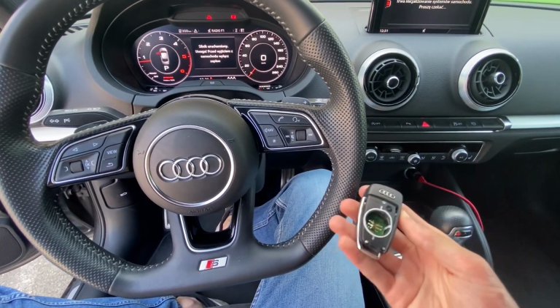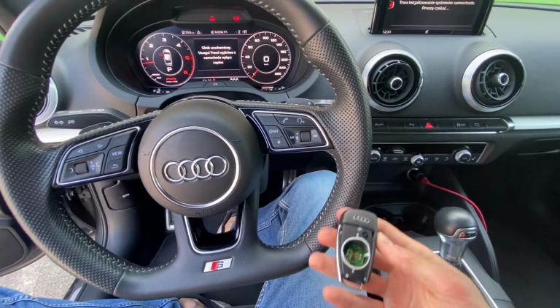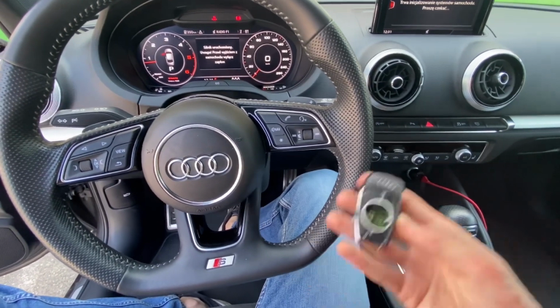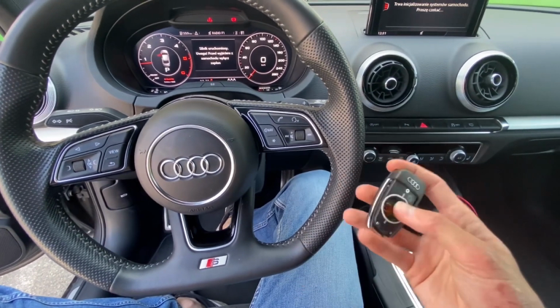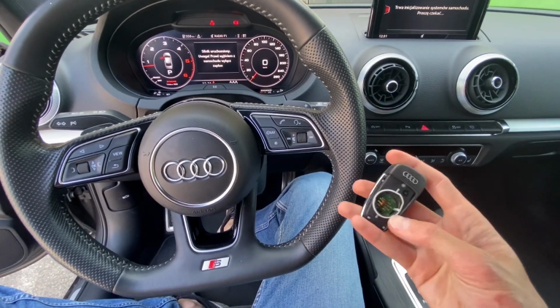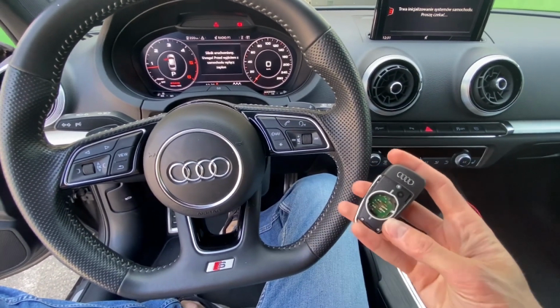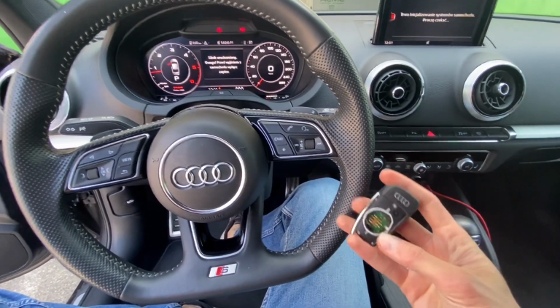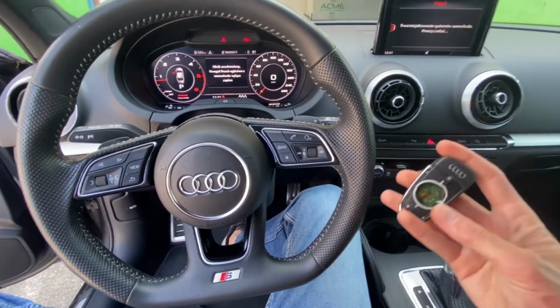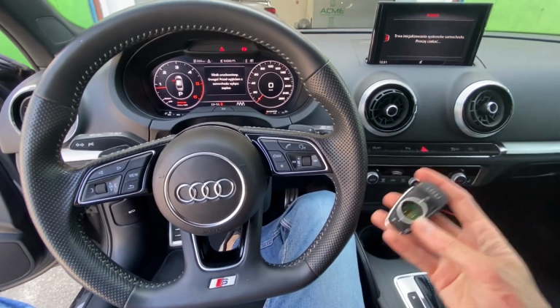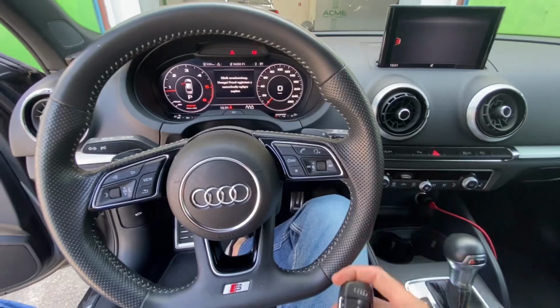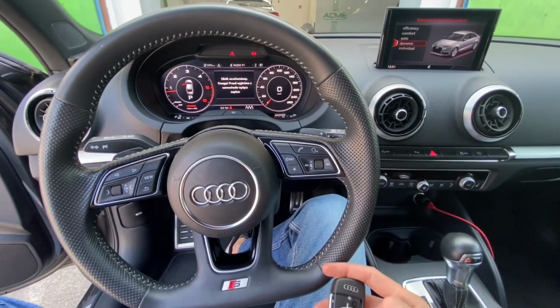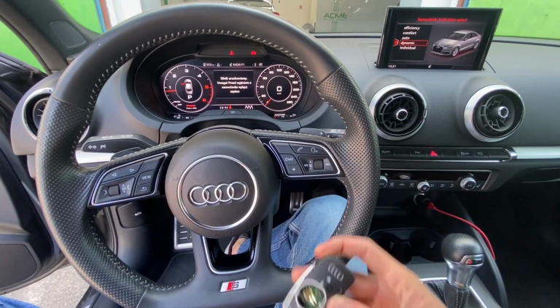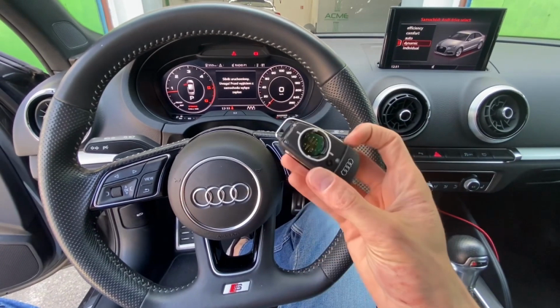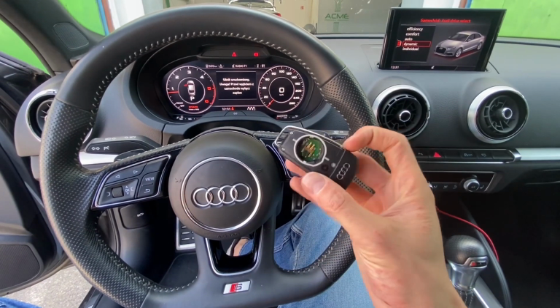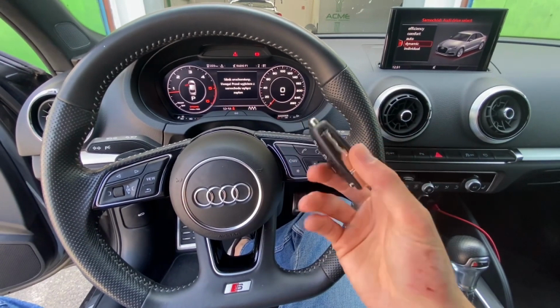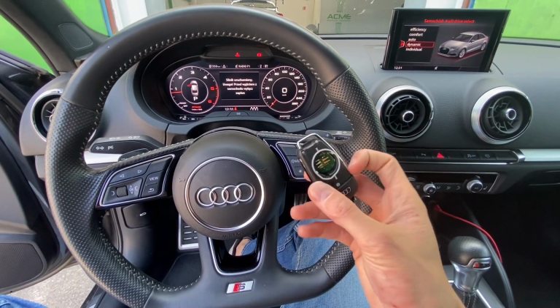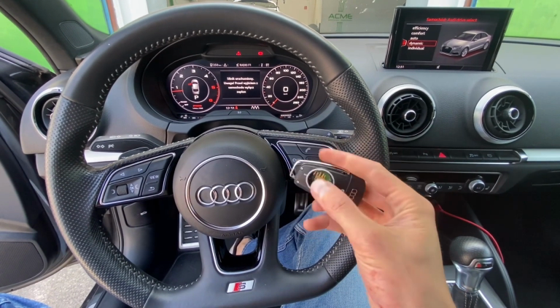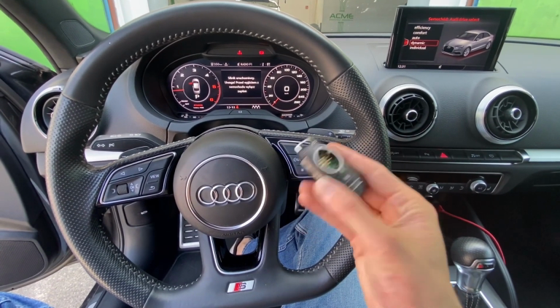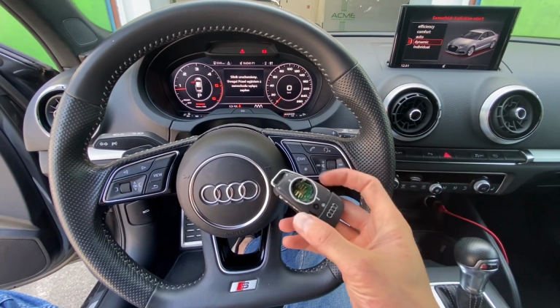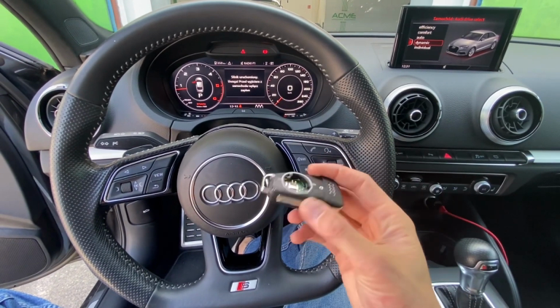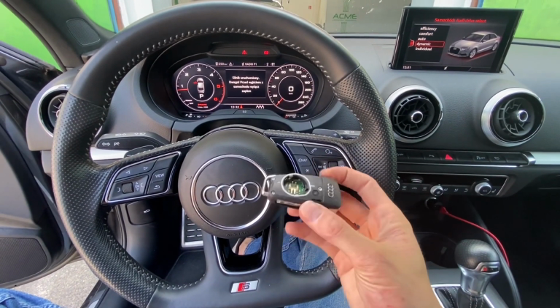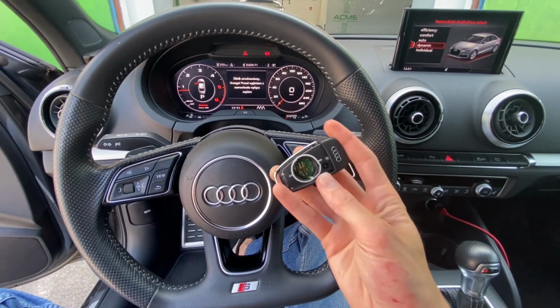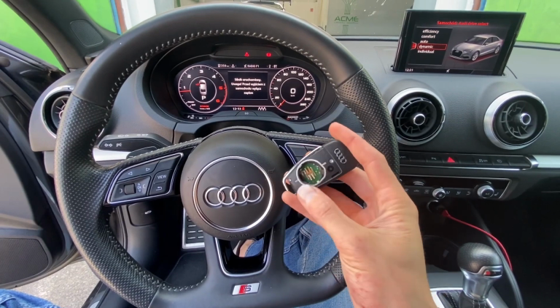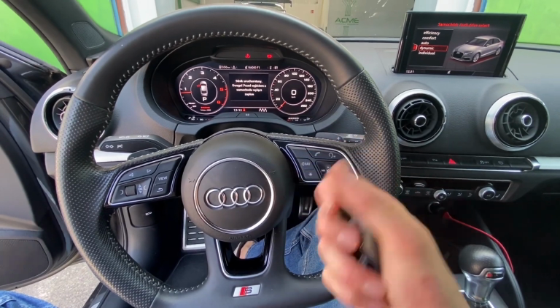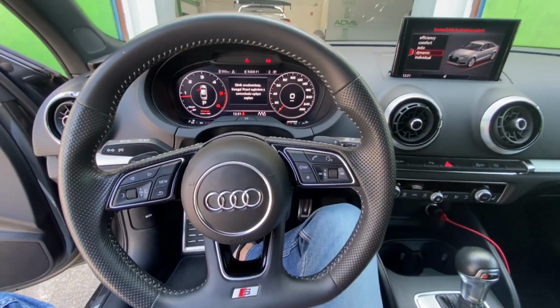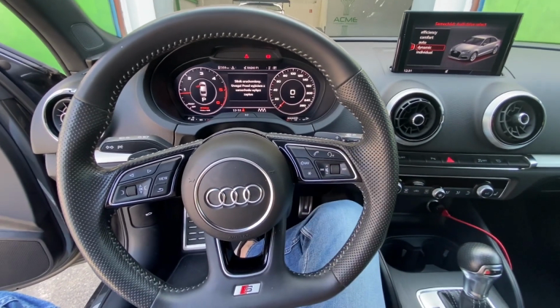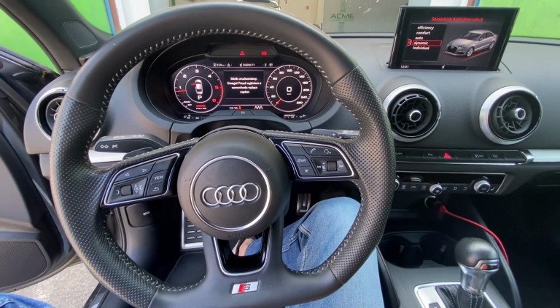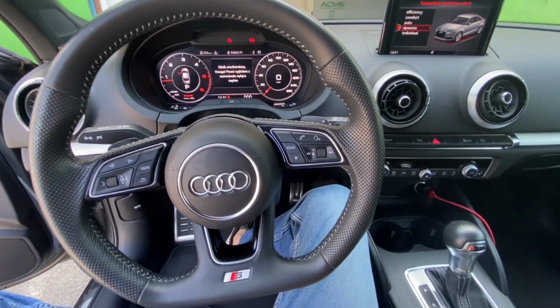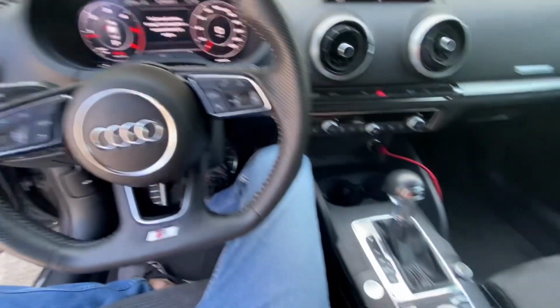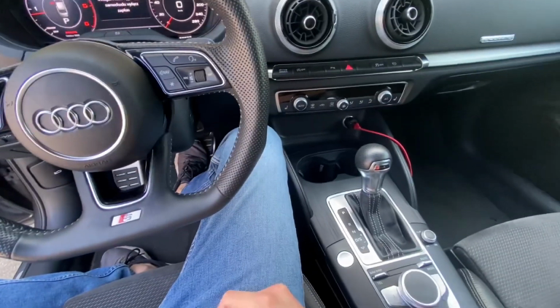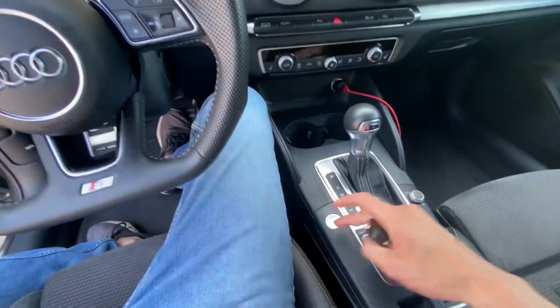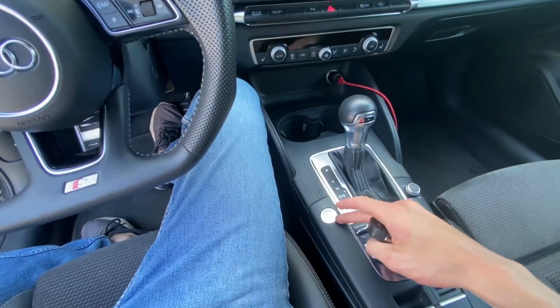So this is how it works — you have options if the battery in the smart key is dead and you need to start the vehicle before replacing the battery or before getting your spare key.